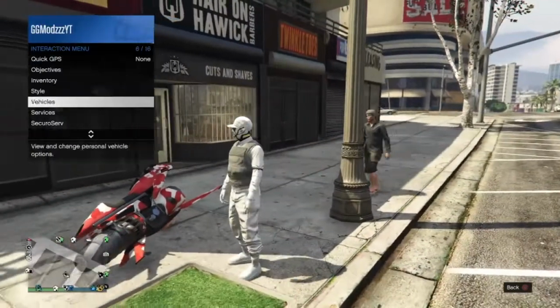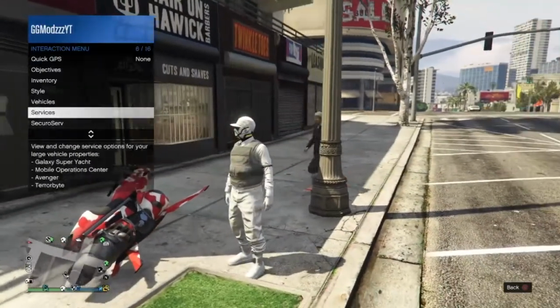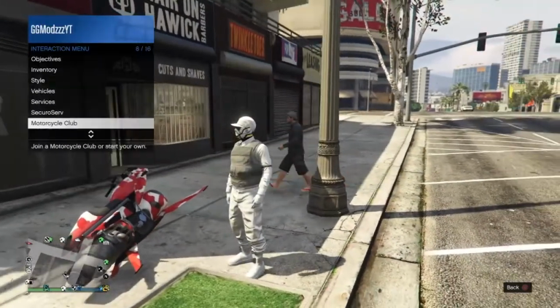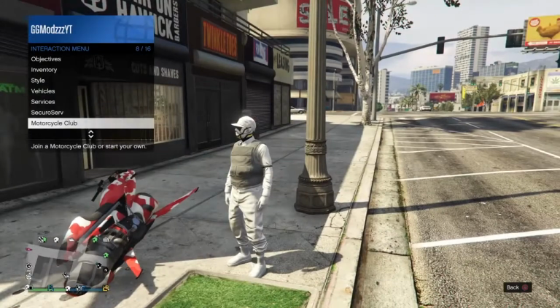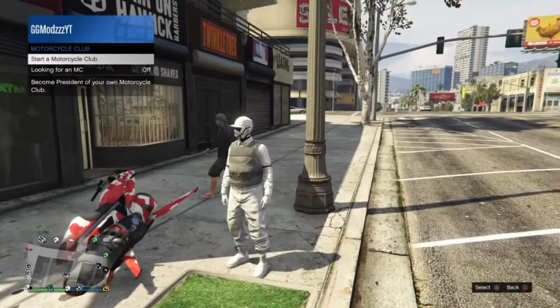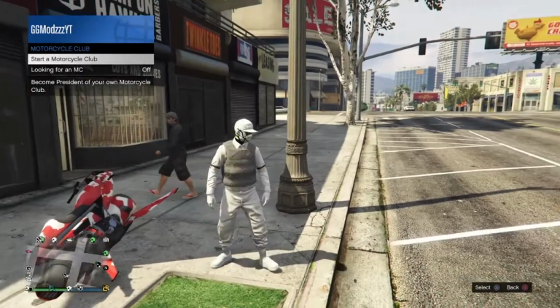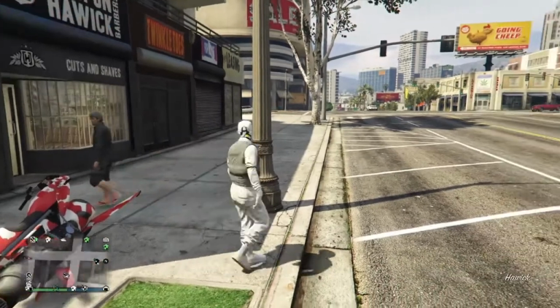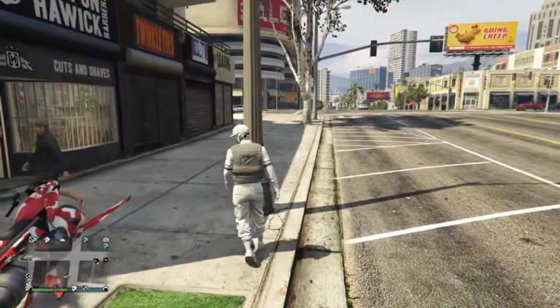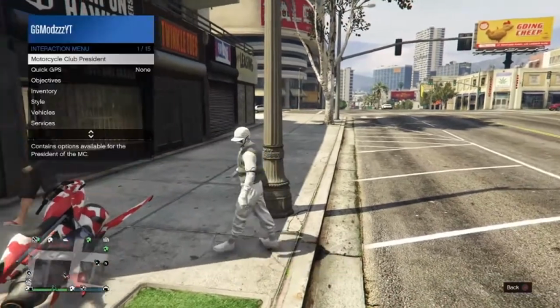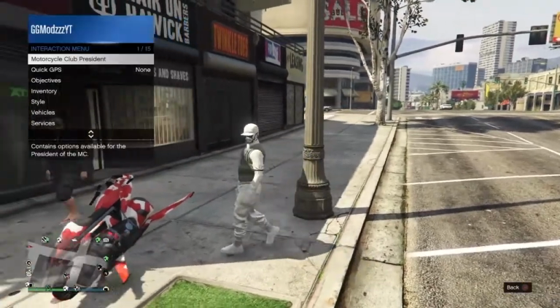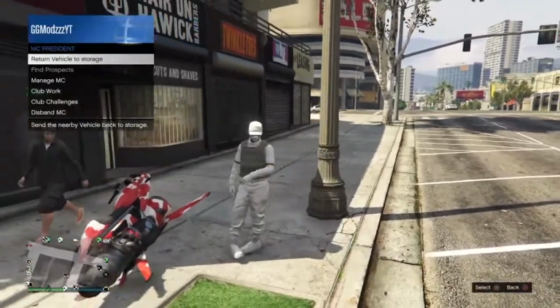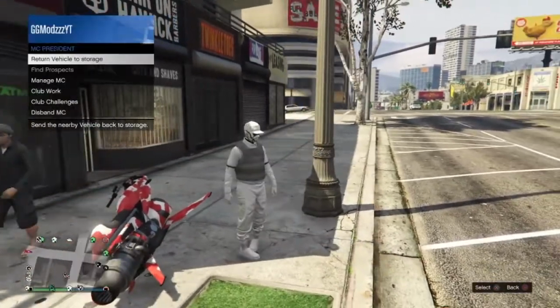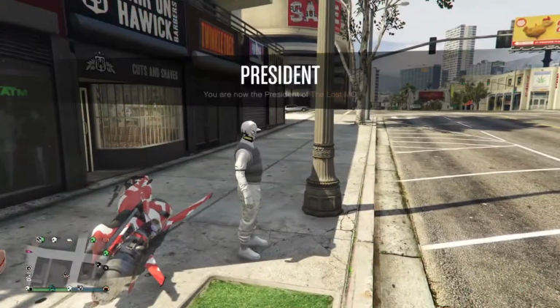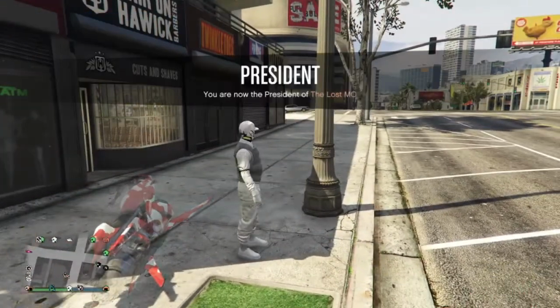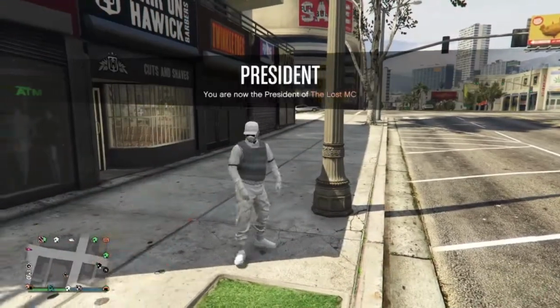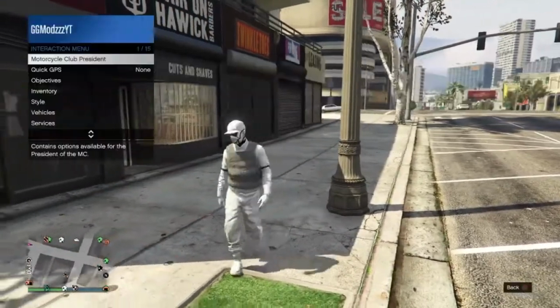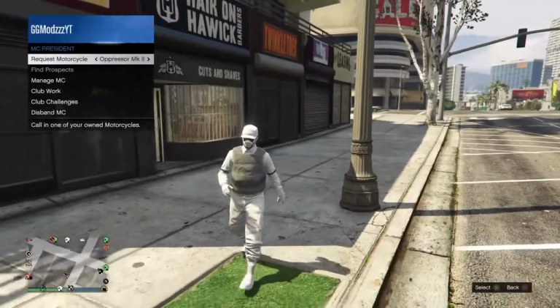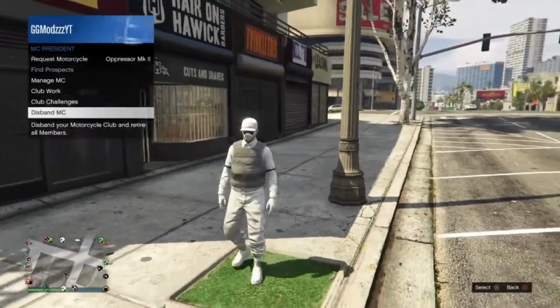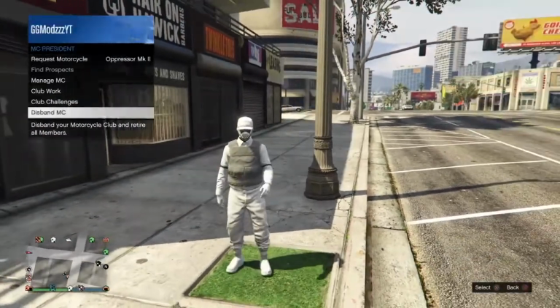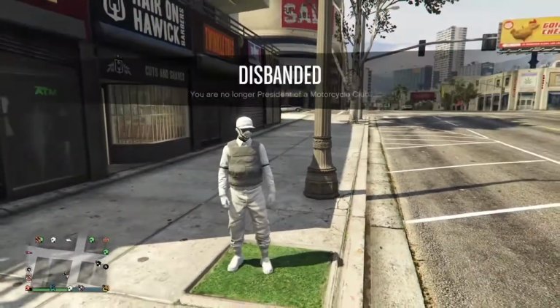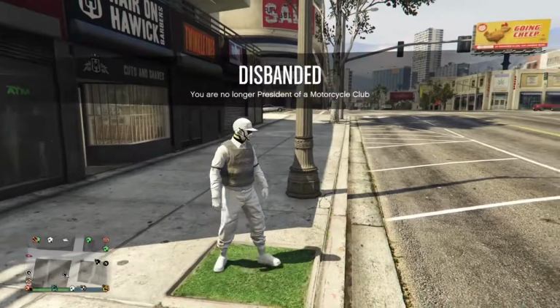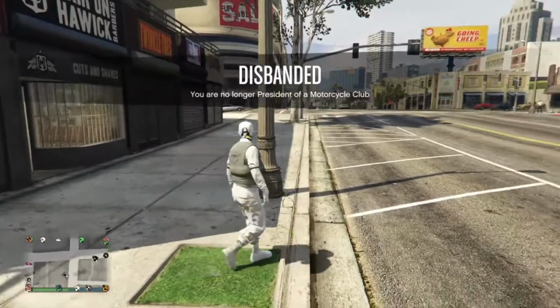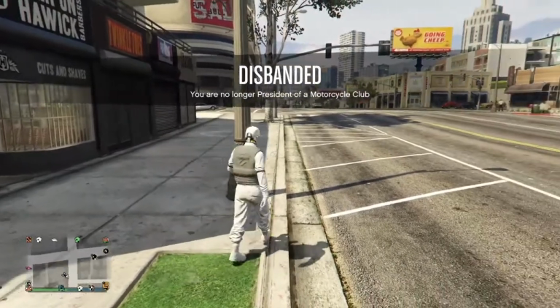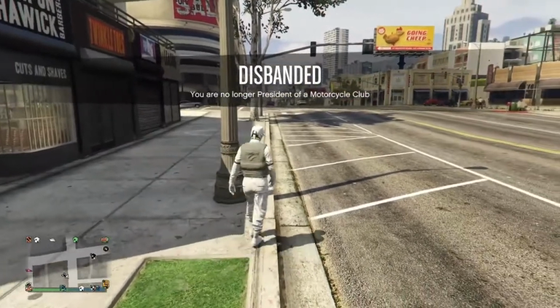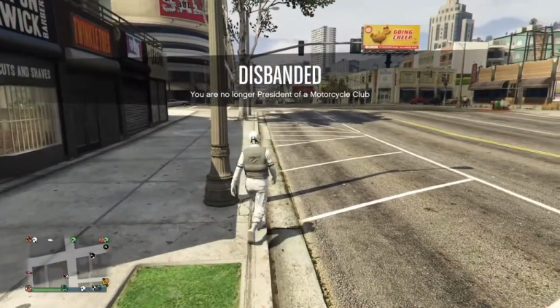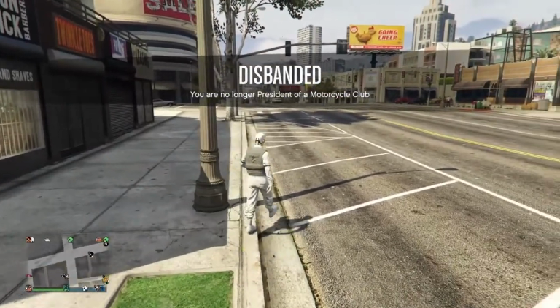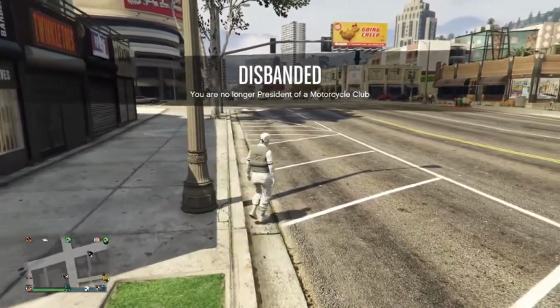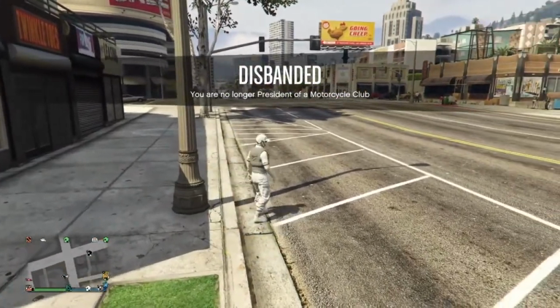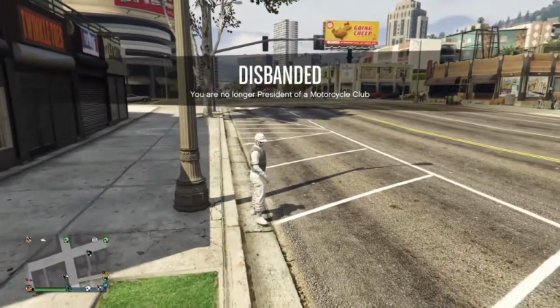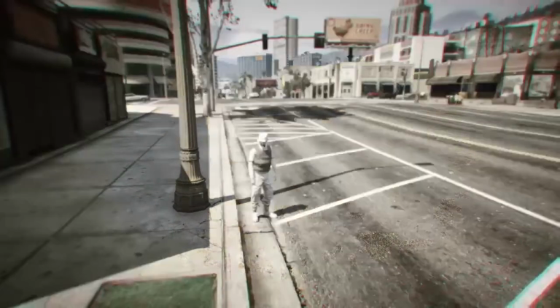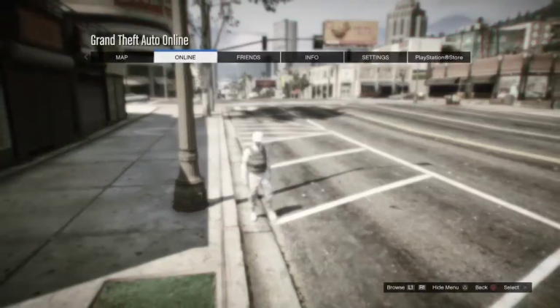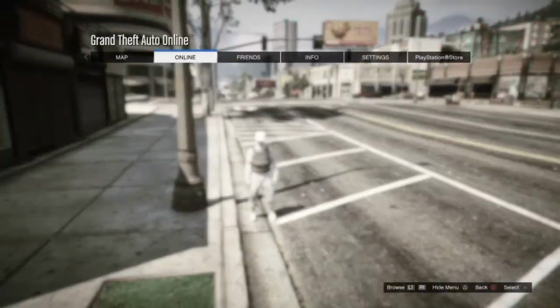So the first thing you want to do is make sure you don't have any vehicles near you. If you do, just start an MC and then return it to storage.